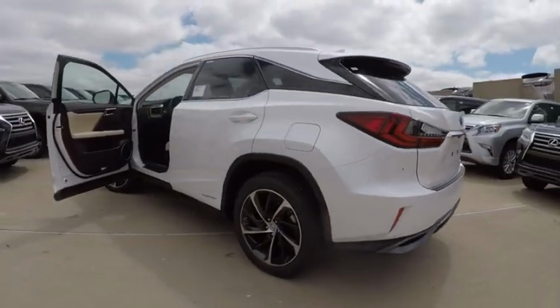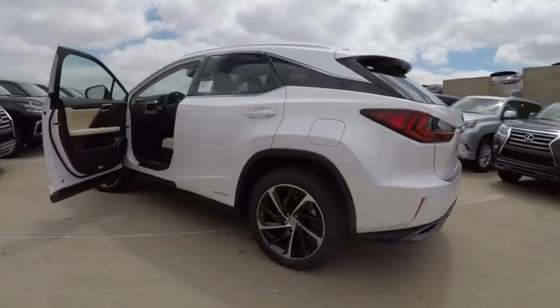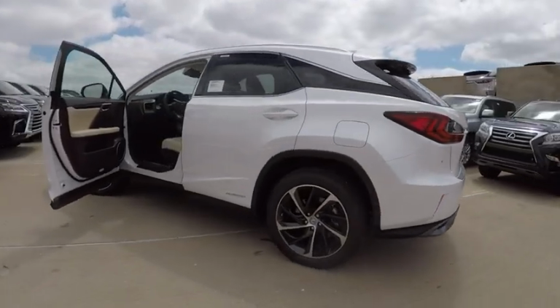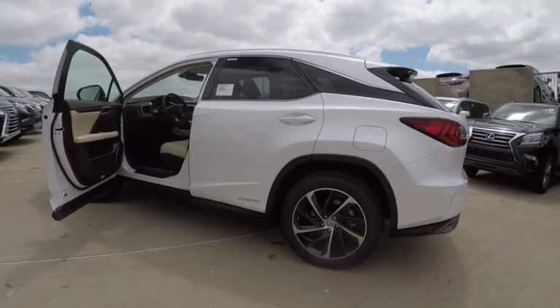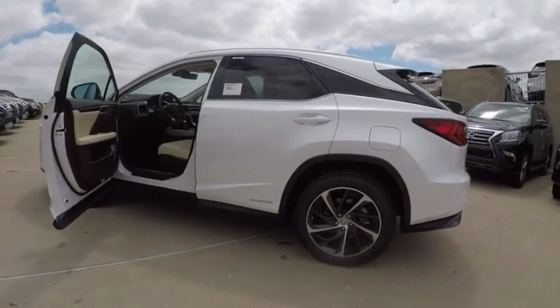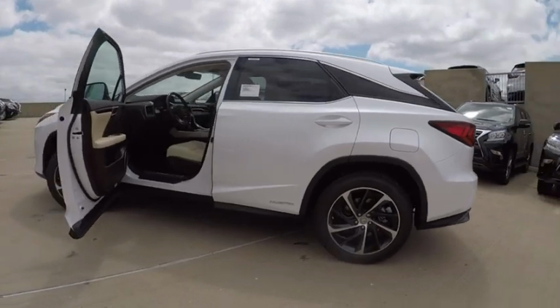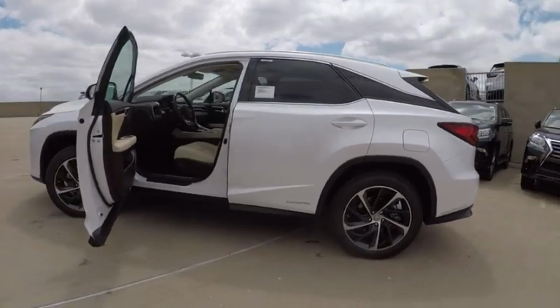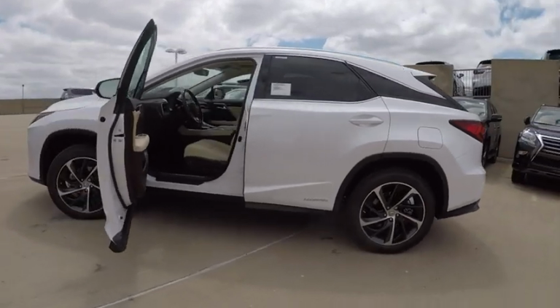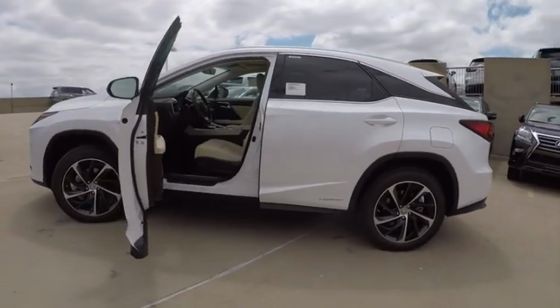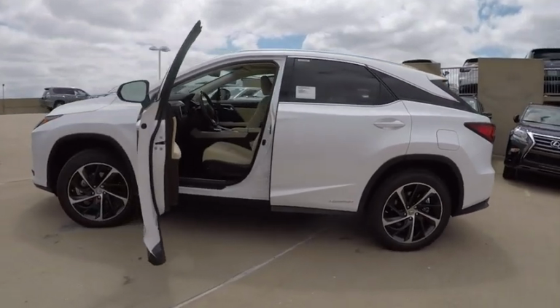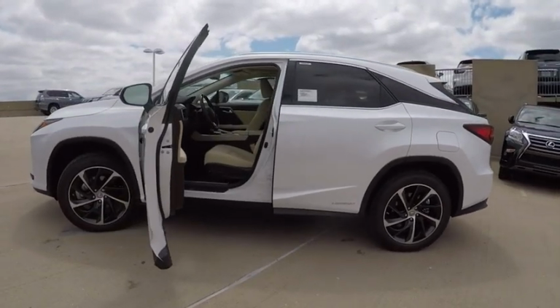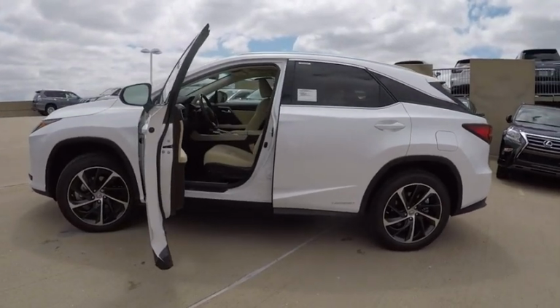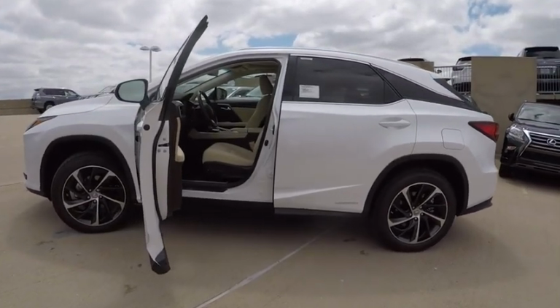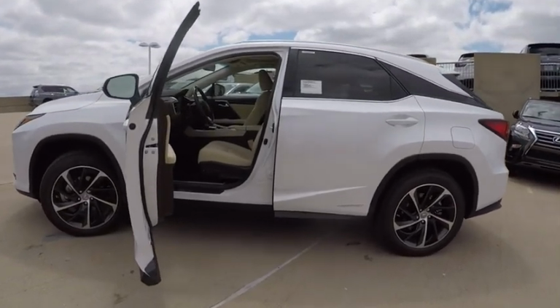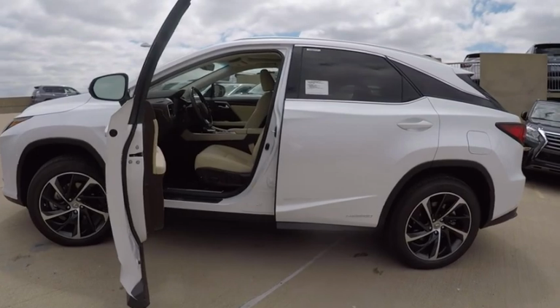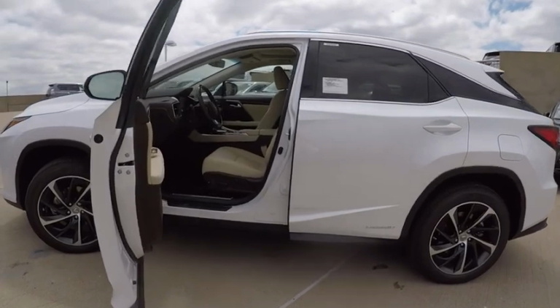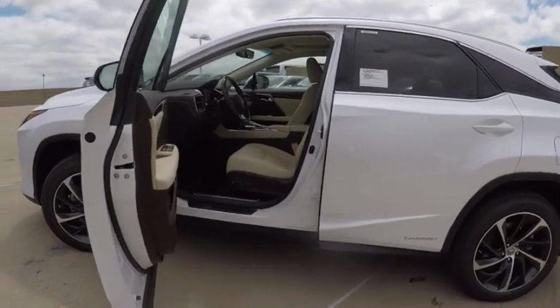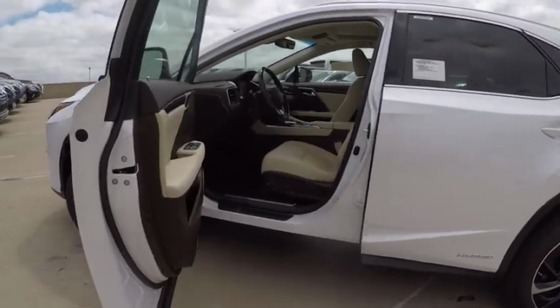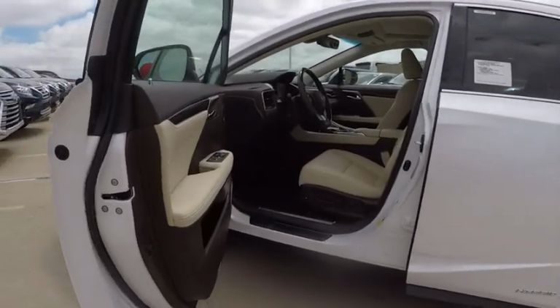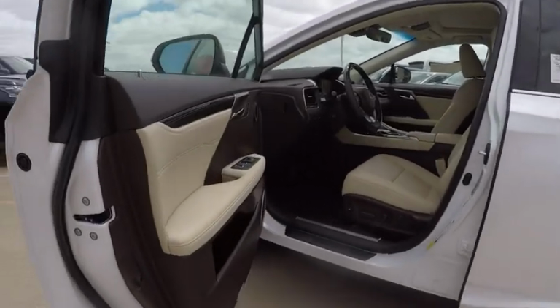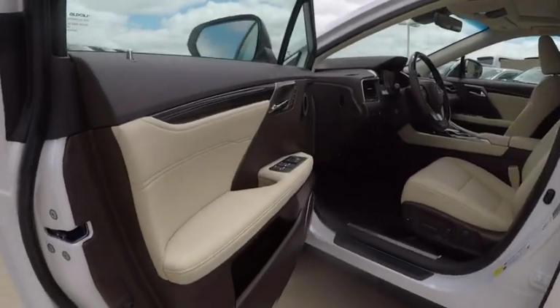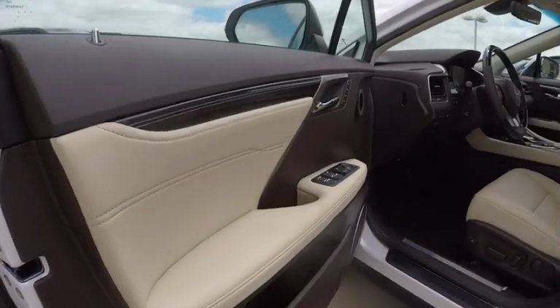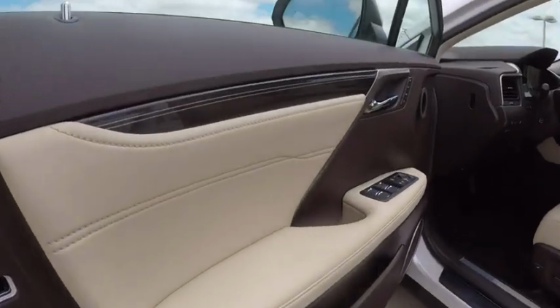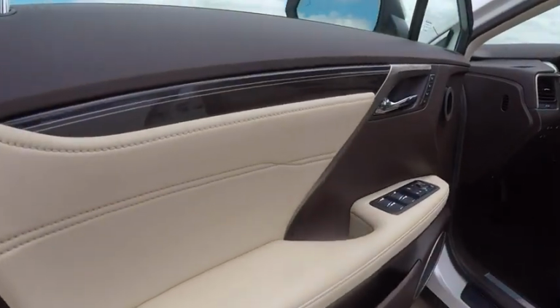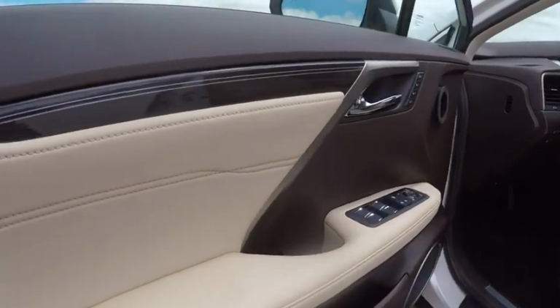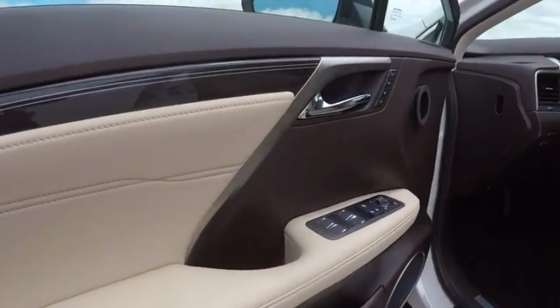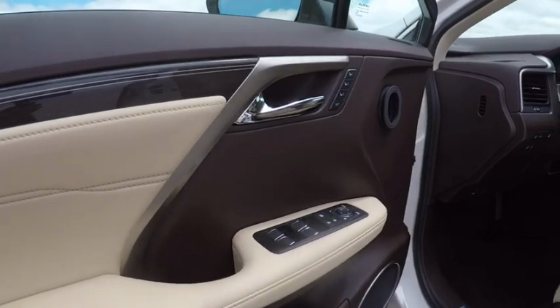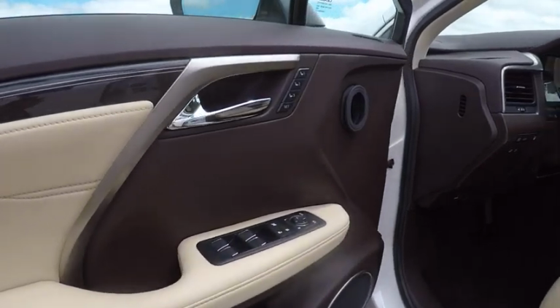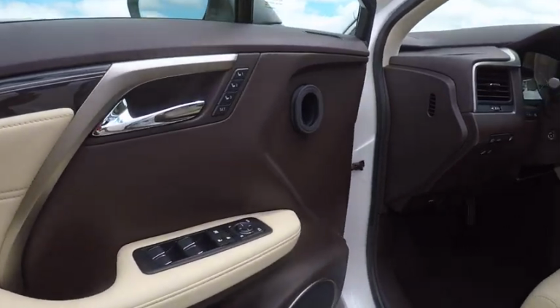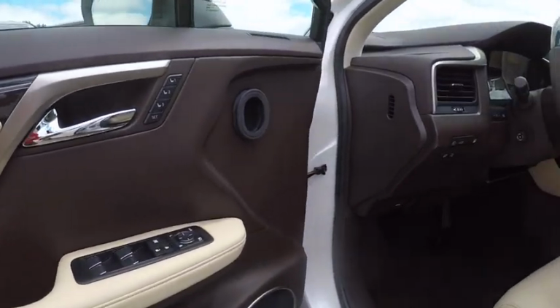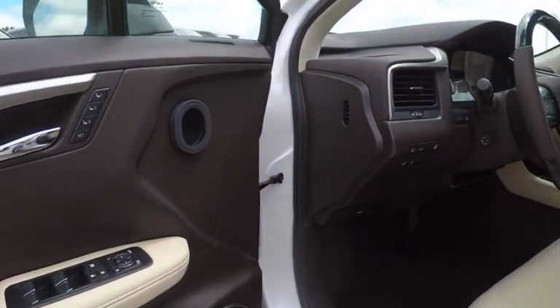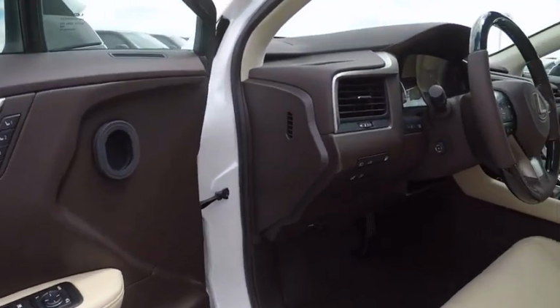Here are some of this vehicle's great options: stability control, traction control, trip computer, clock, compass, child safety locks, power brakes, electronic brake force distribution, tachometer, and cargo area light.